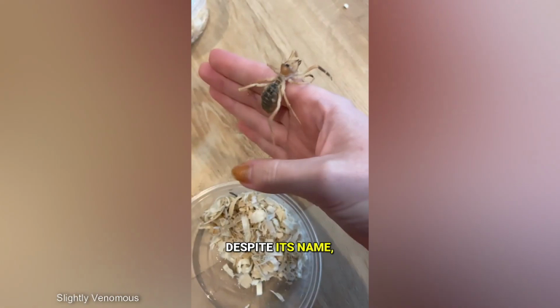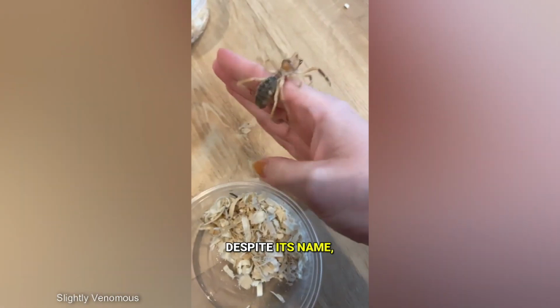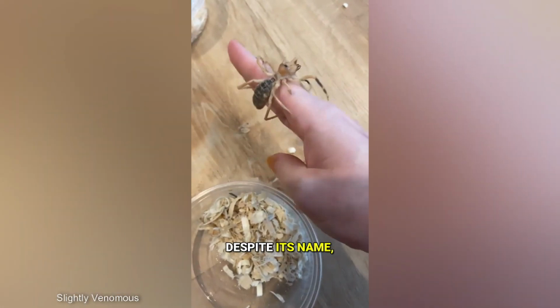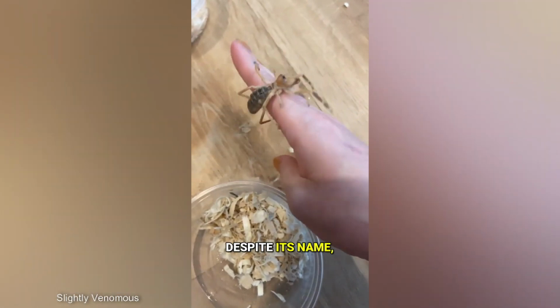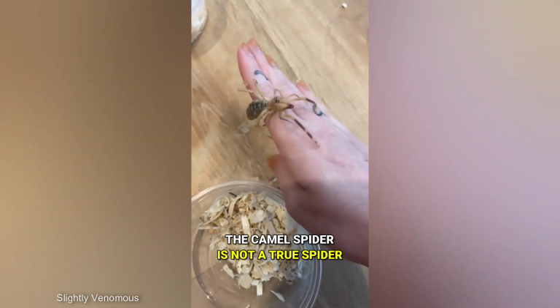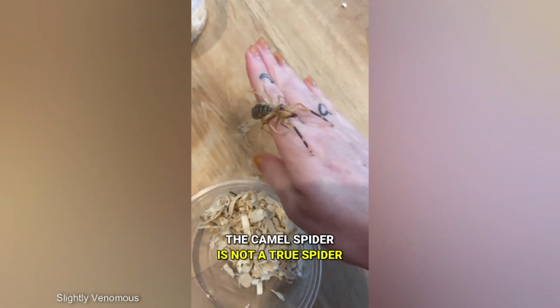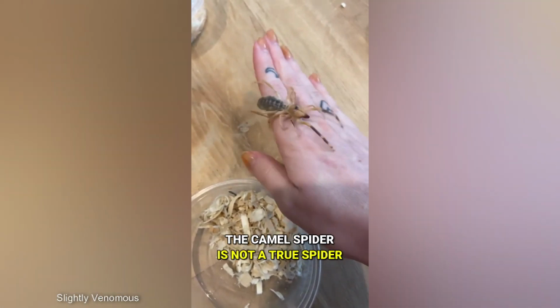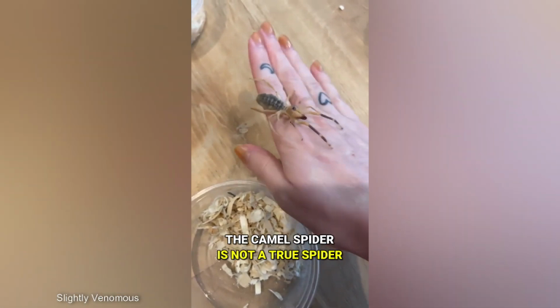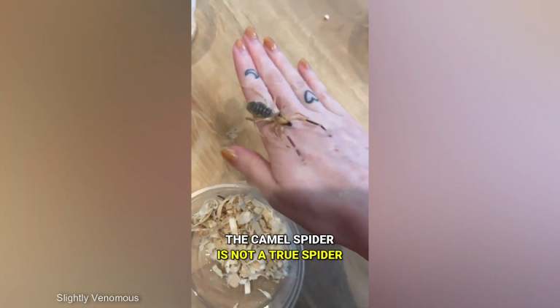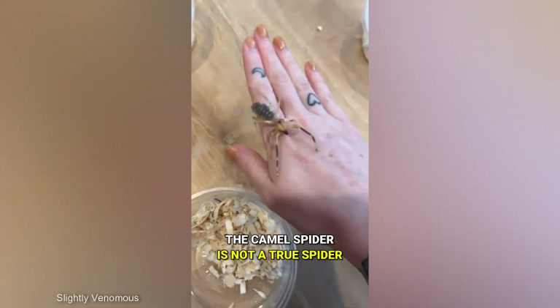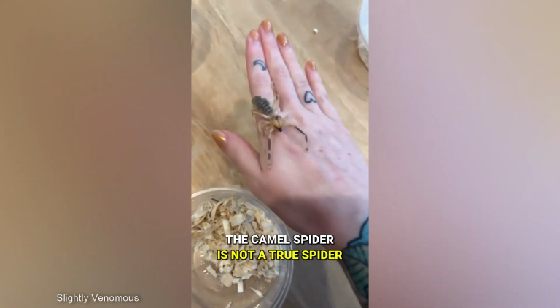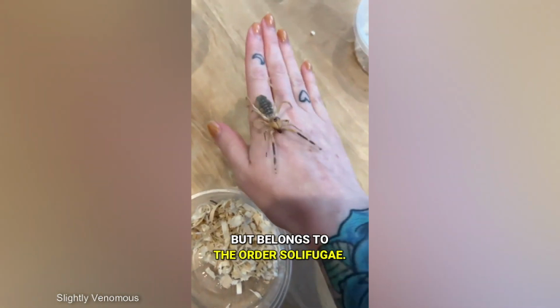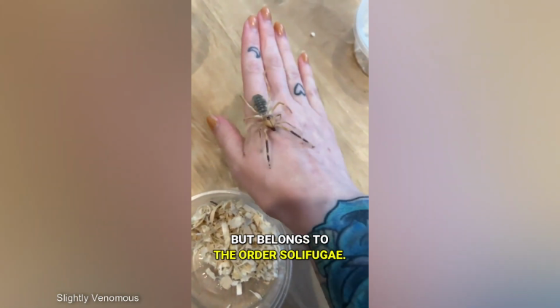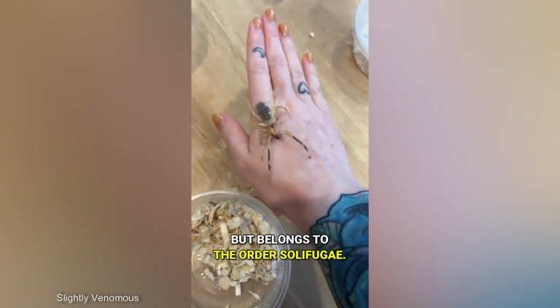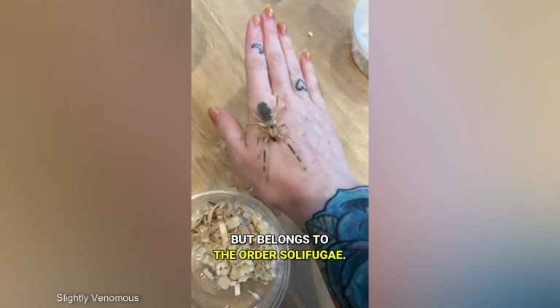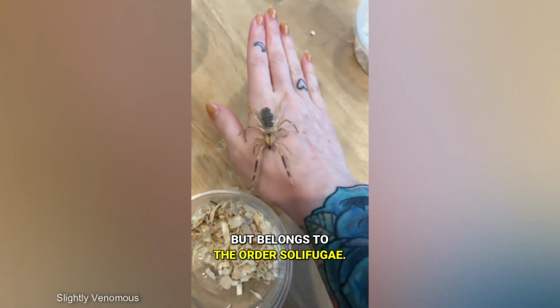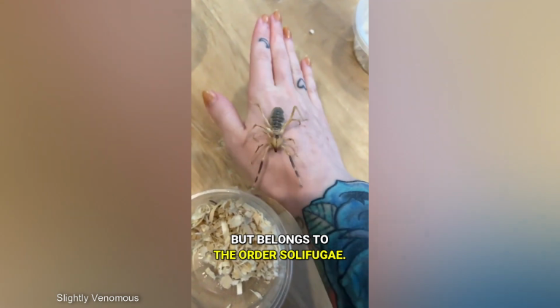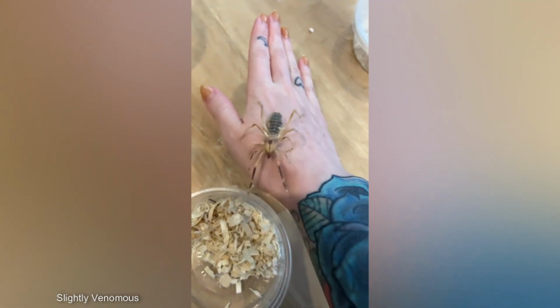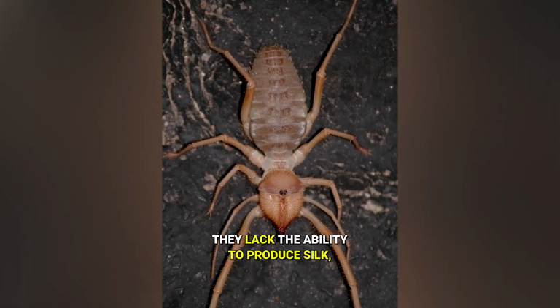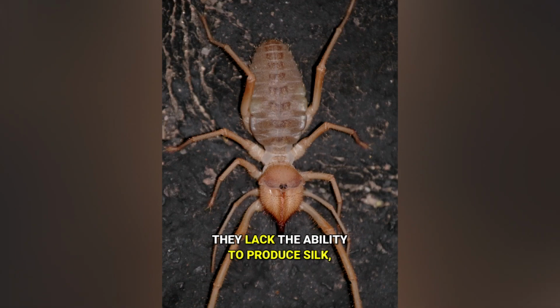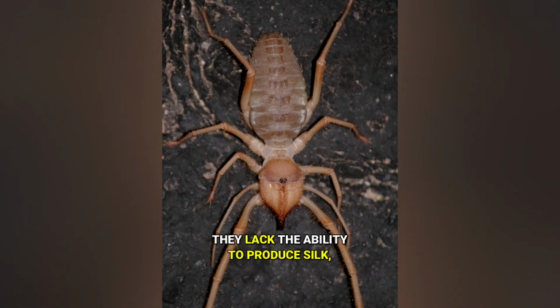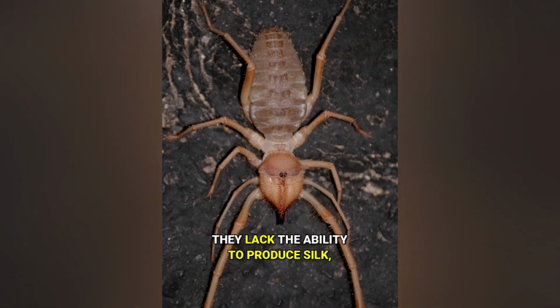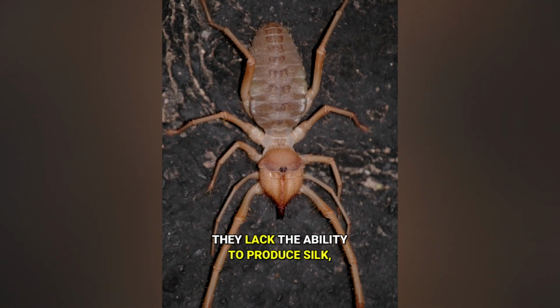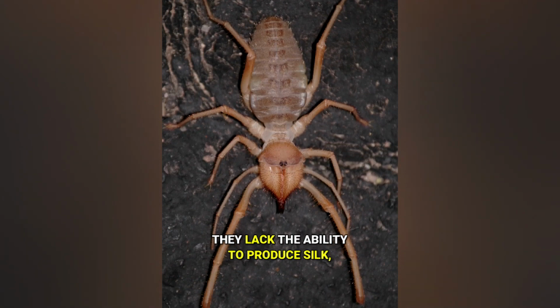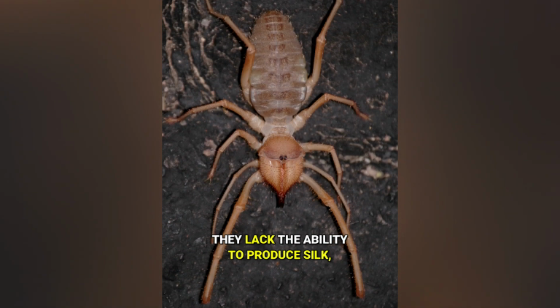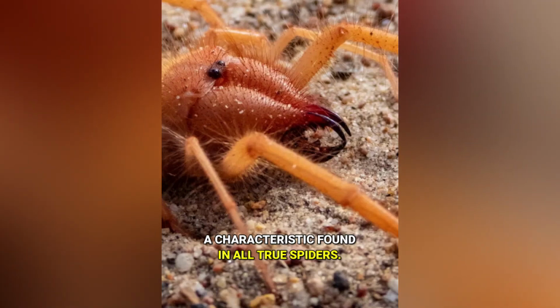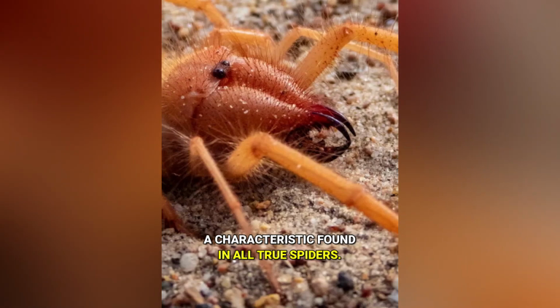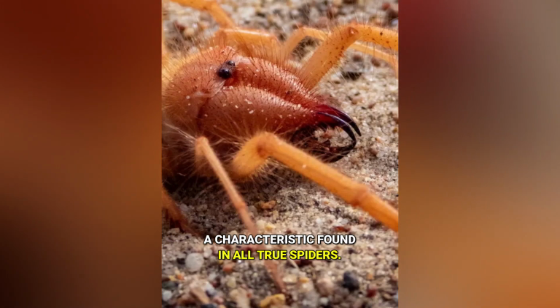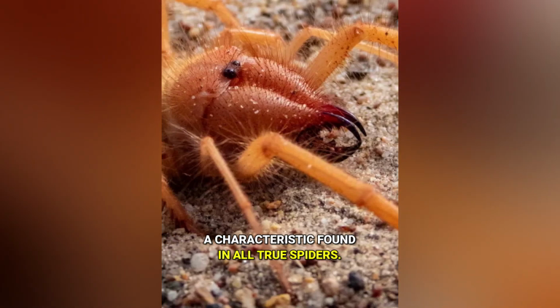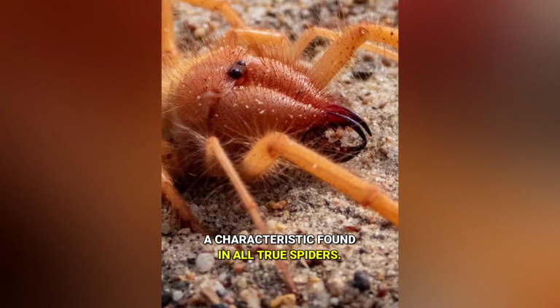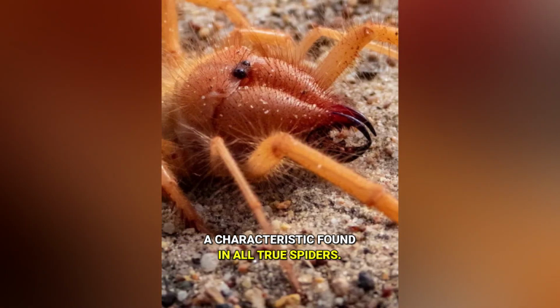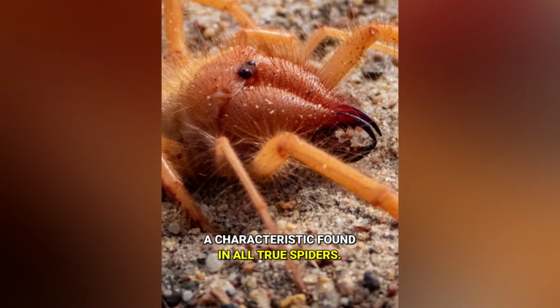Despite its name, the camel spider is not a true spider but belongs to the order solifuge. They lack the ability to produce silk, a characteristic found in all true spiders.